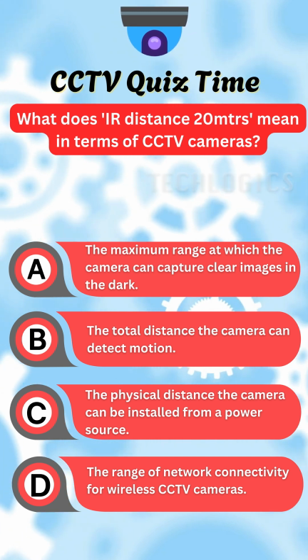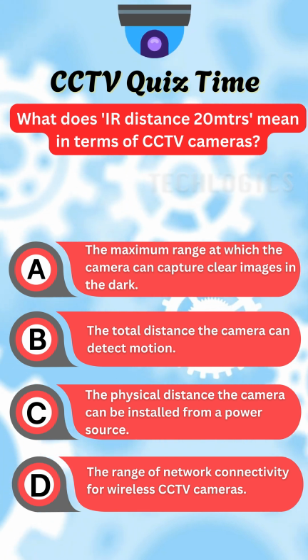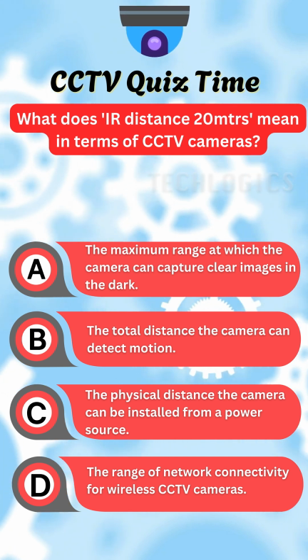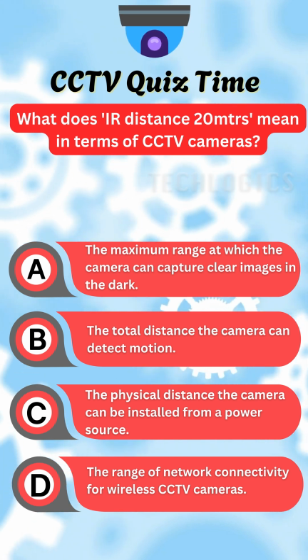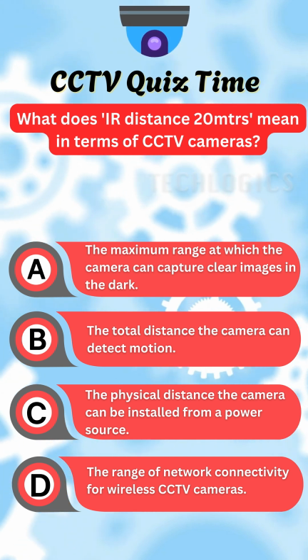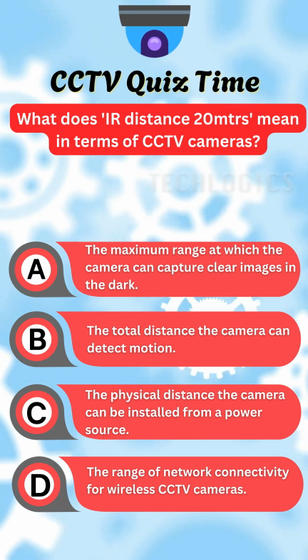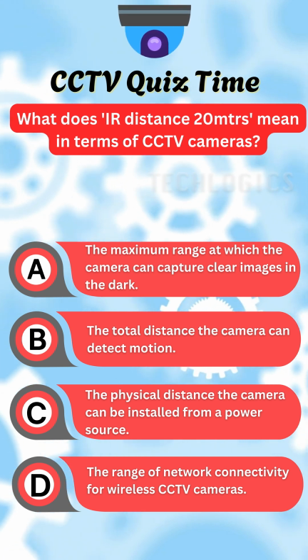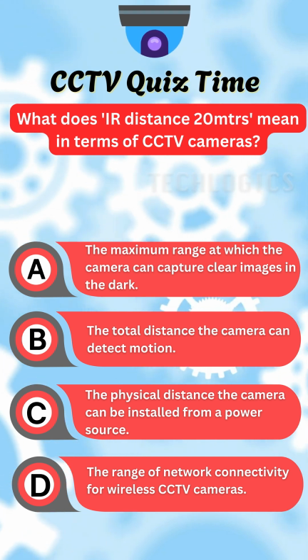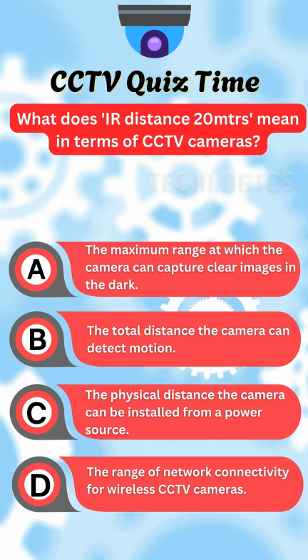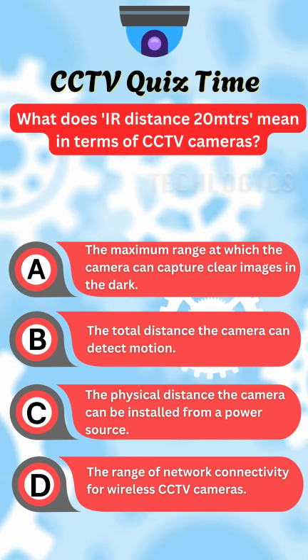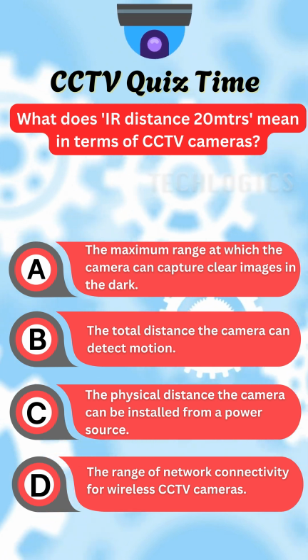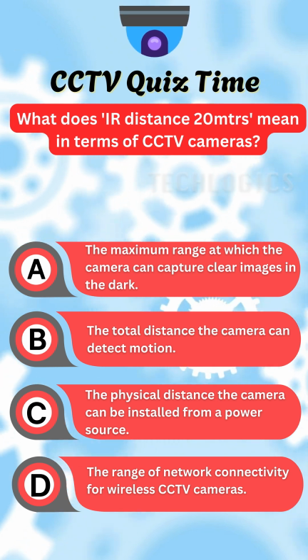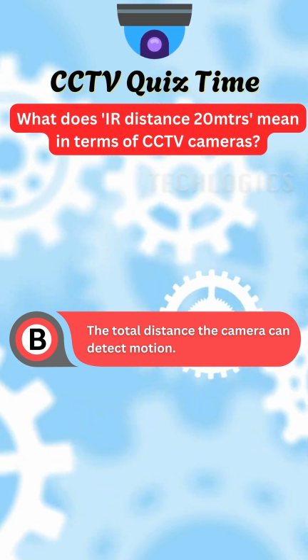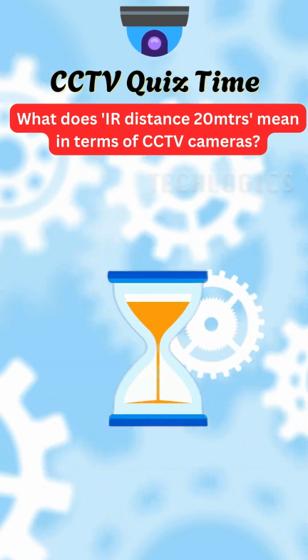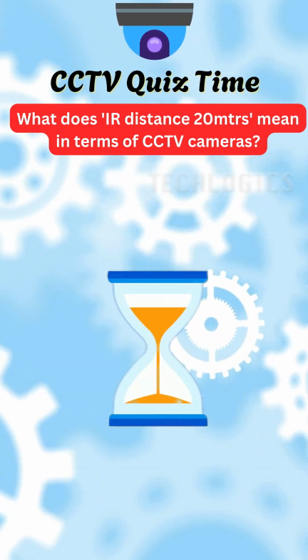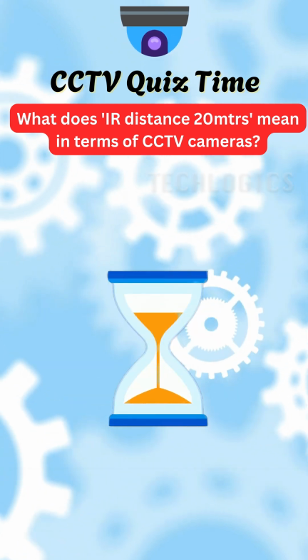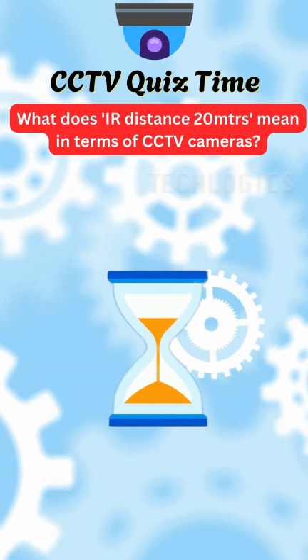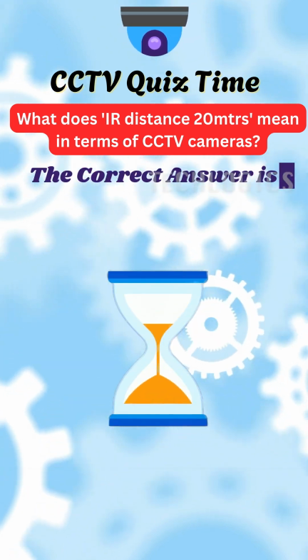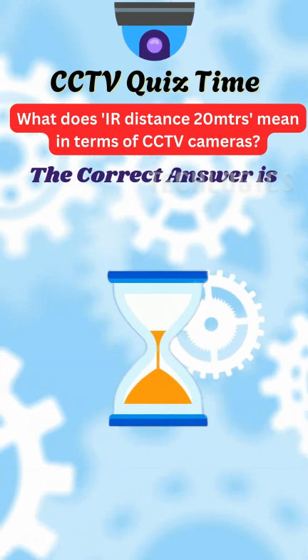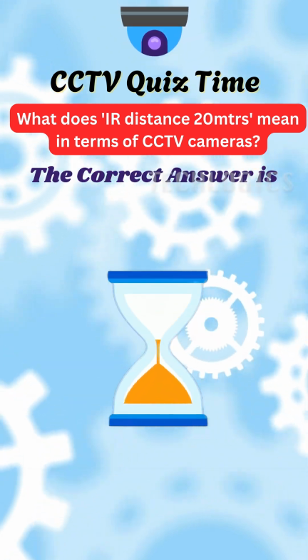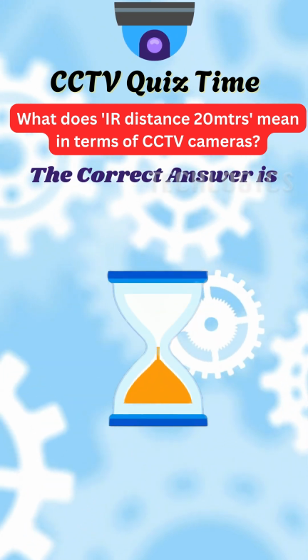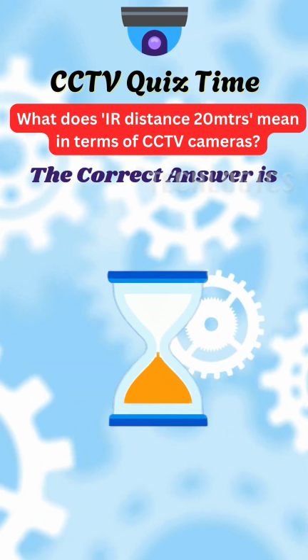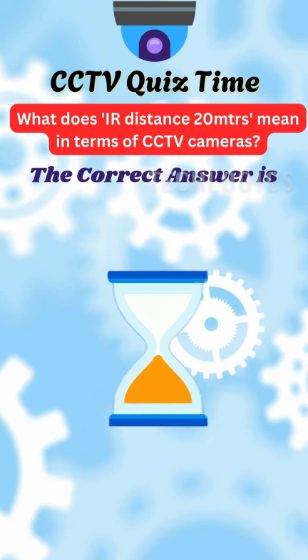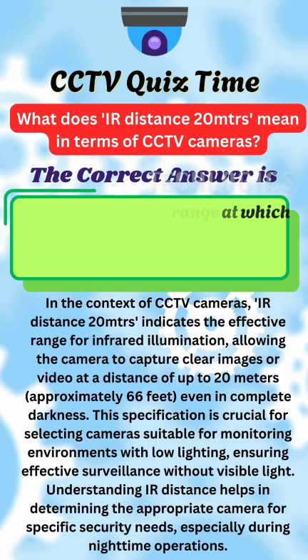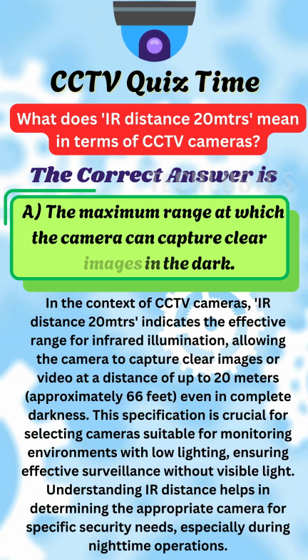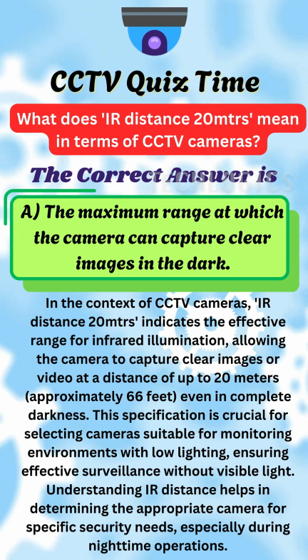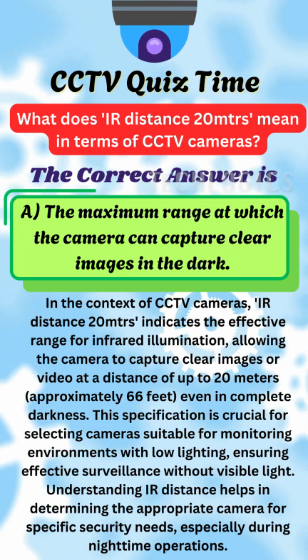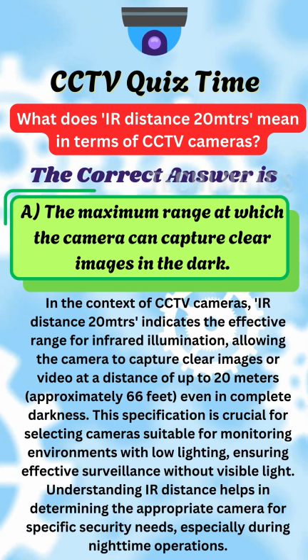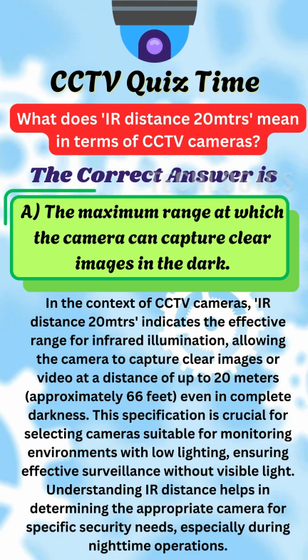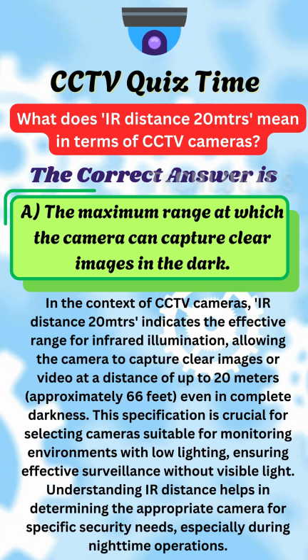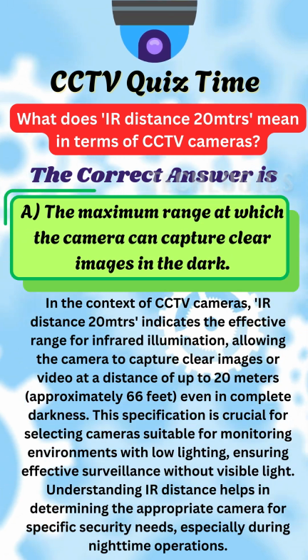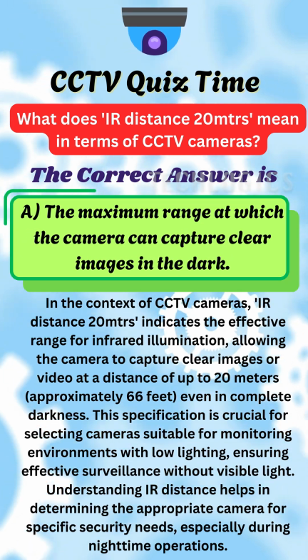Do you have the answer? Let's see if you guessed correctly. Here's the answer you've been waiting for. The correct answer is A: the maximum range at which the camera can capture clear images in the dark.